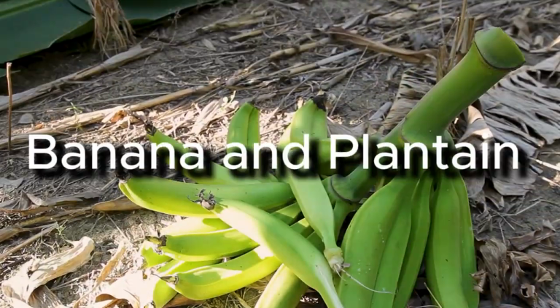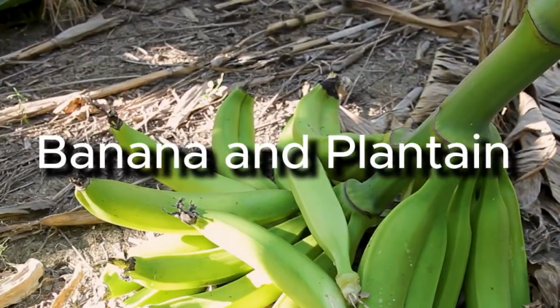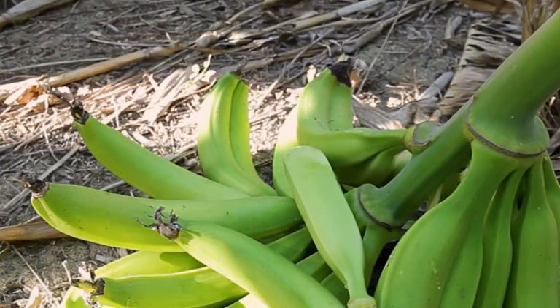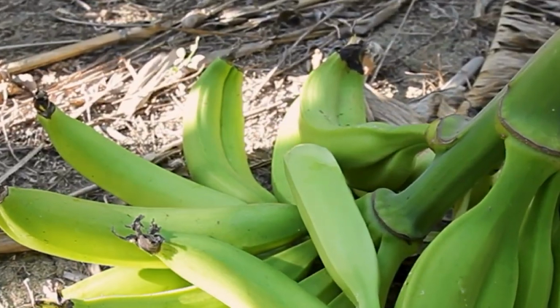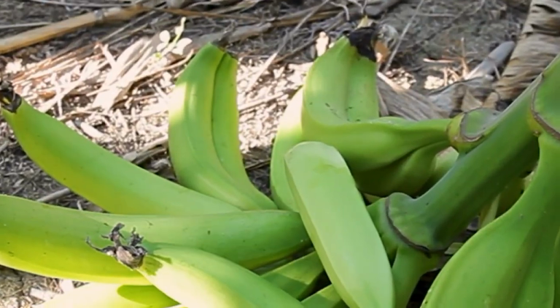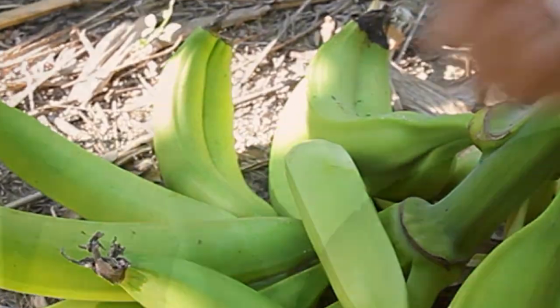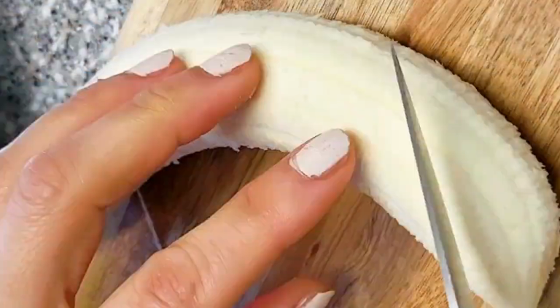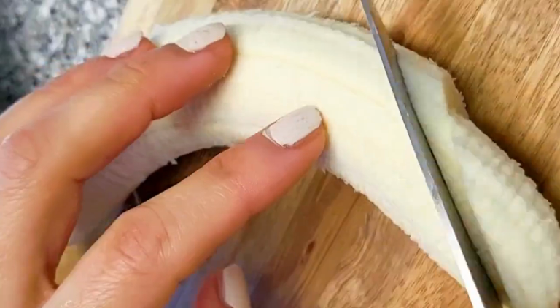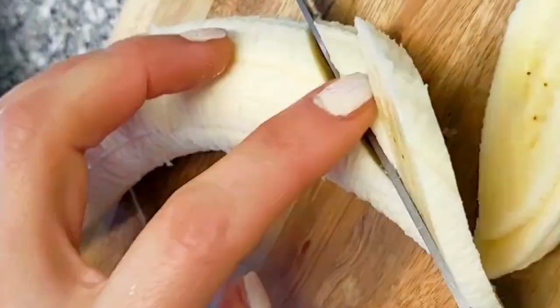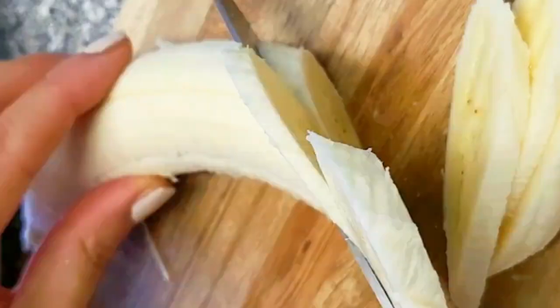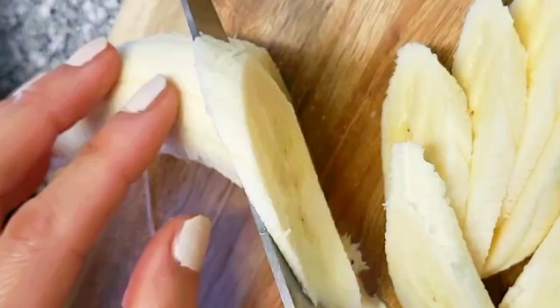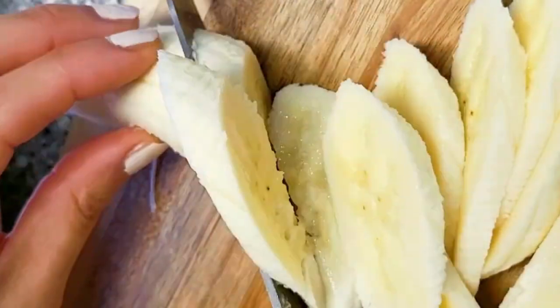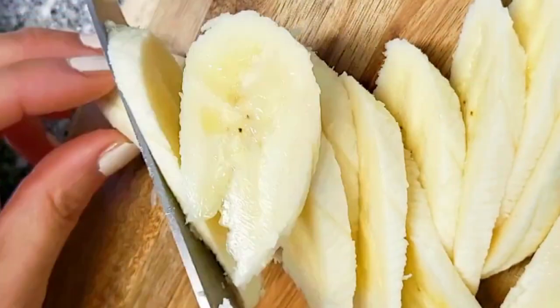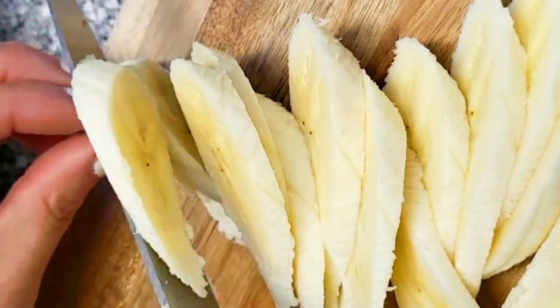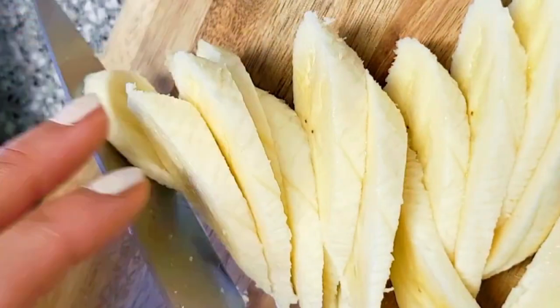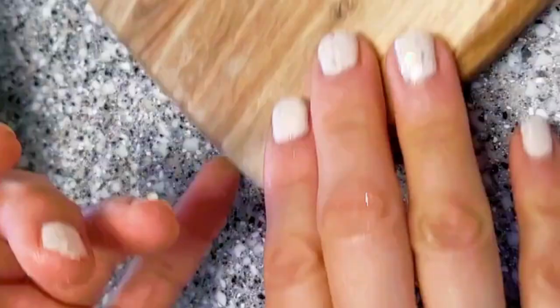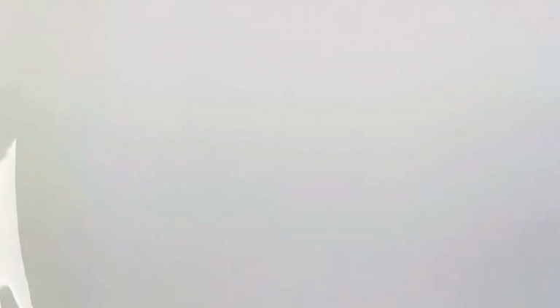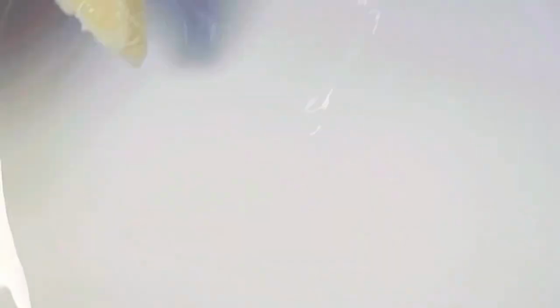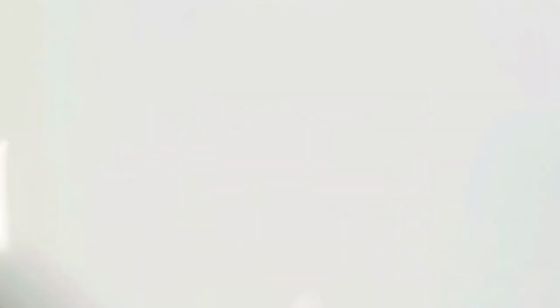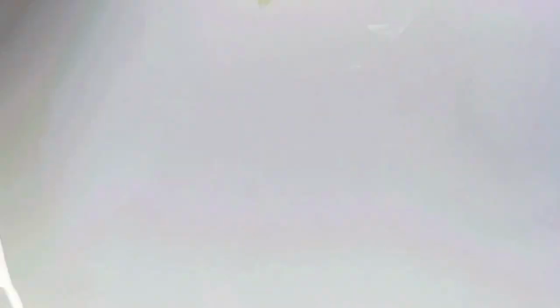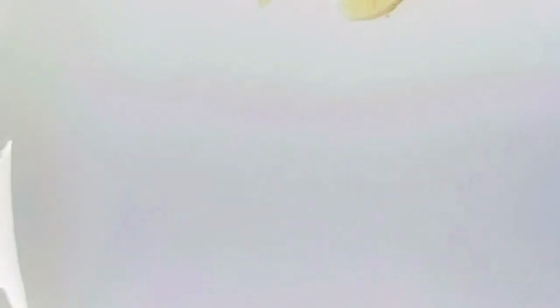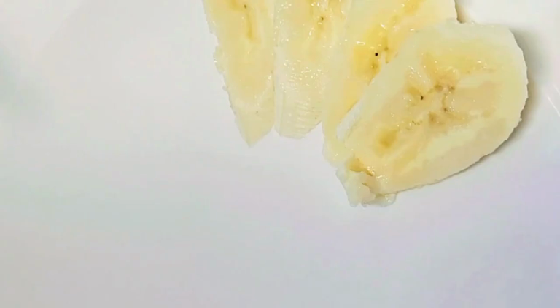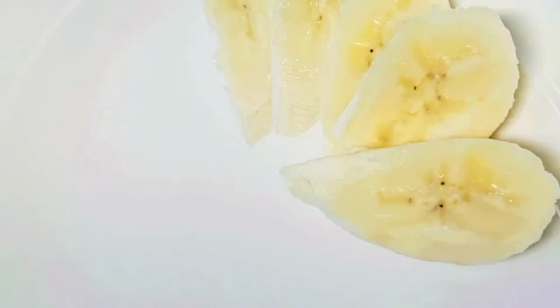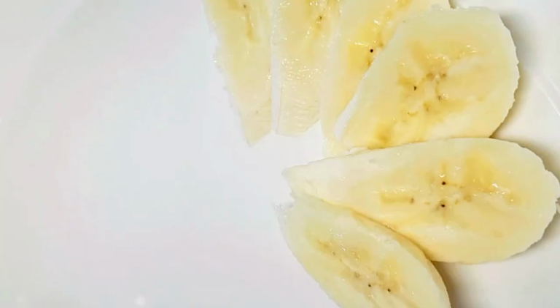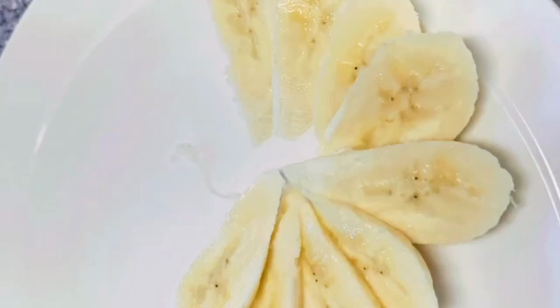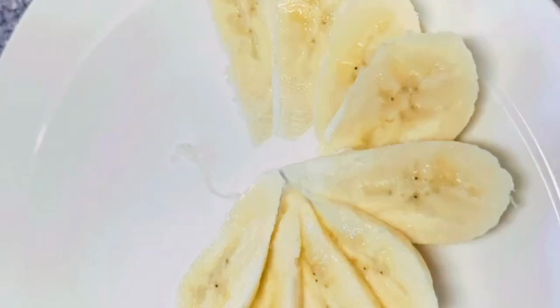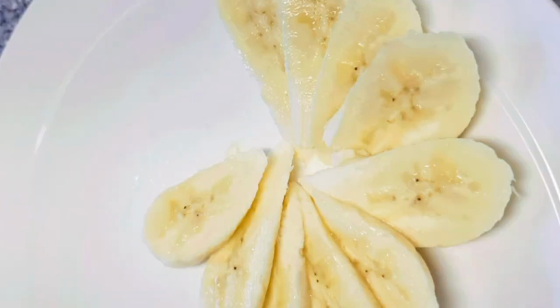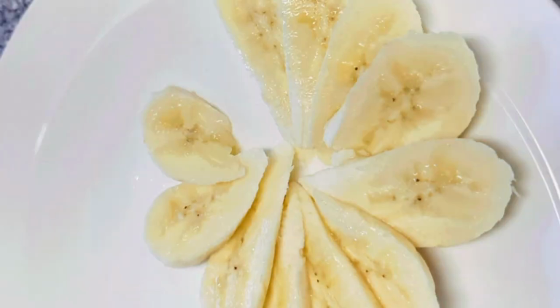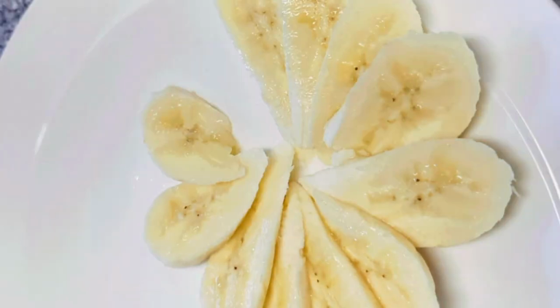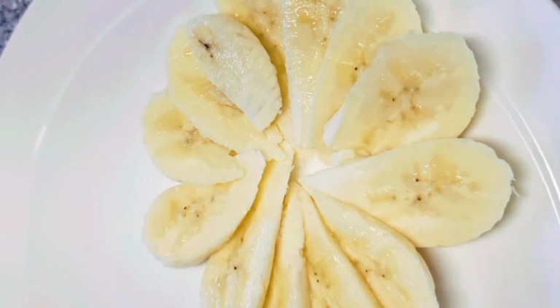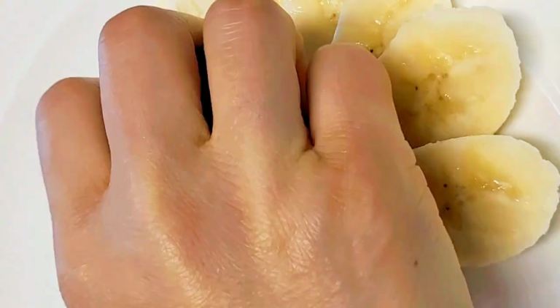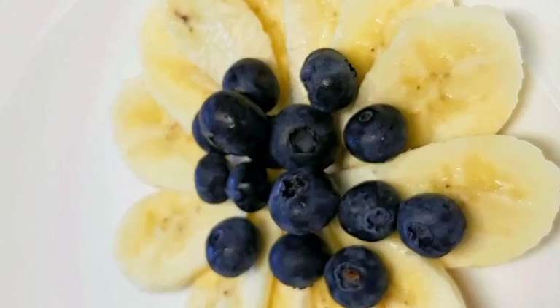Banana and plantain. Let's tackle the banana. Bananas are the easiest — simply peel the banana and slice it into rounds or cut it lengthwise for a fancy touch.